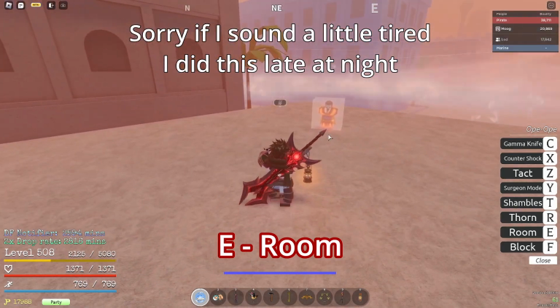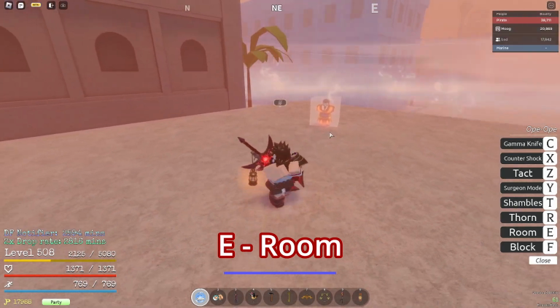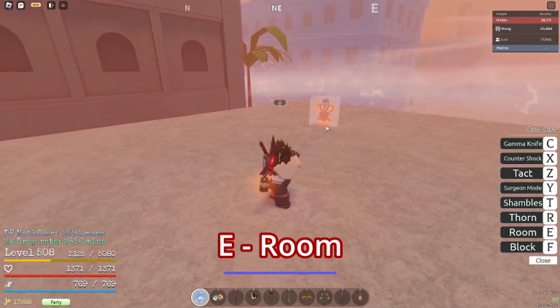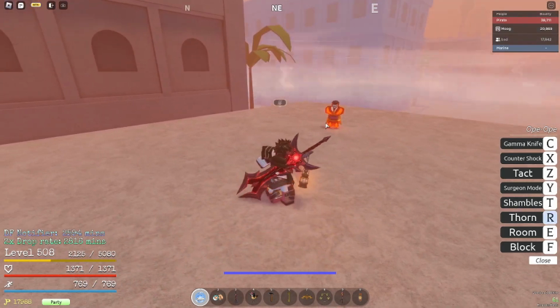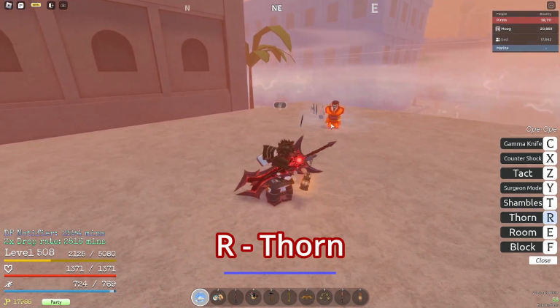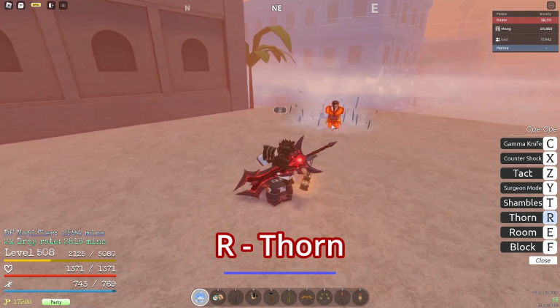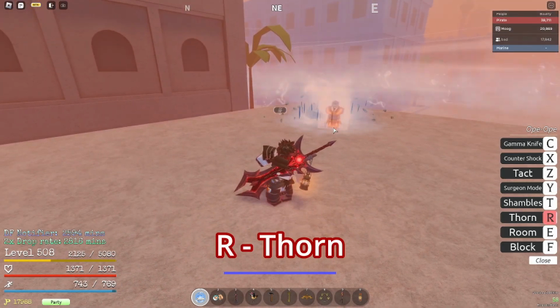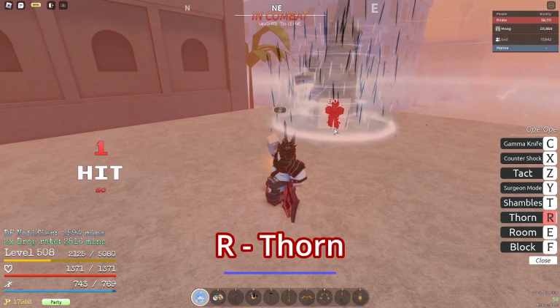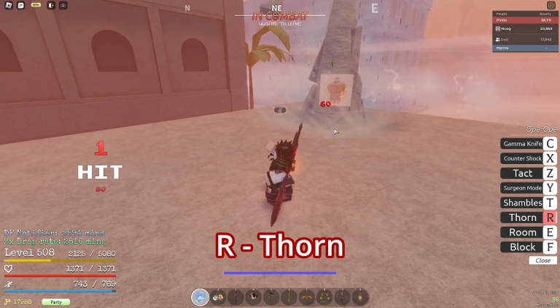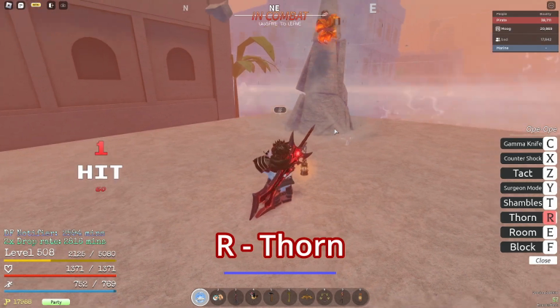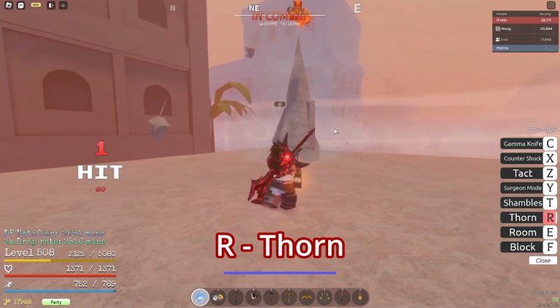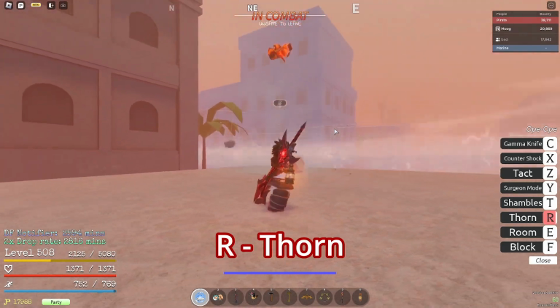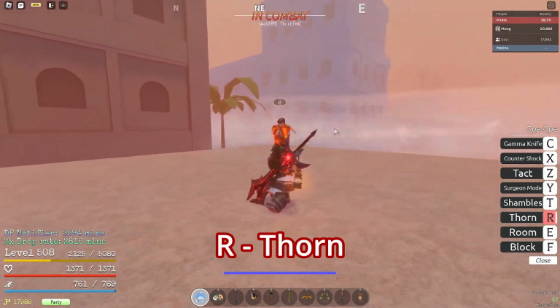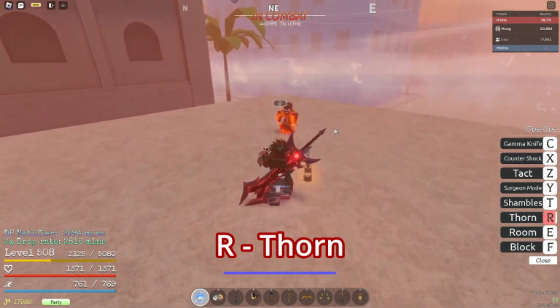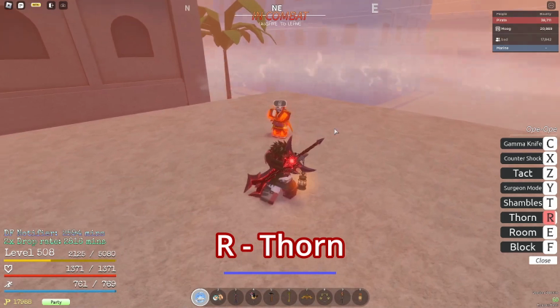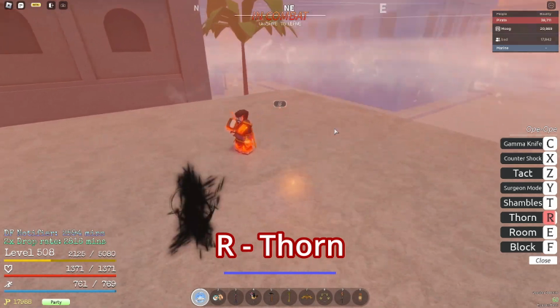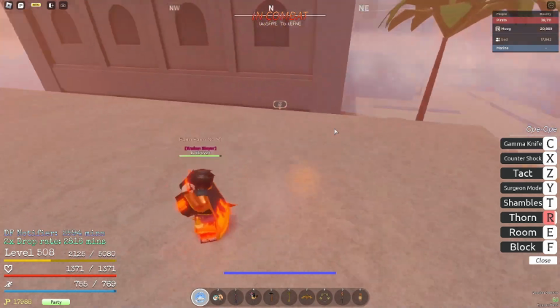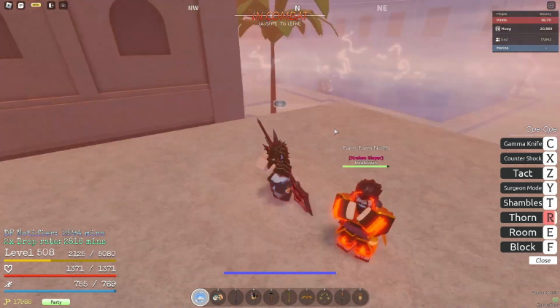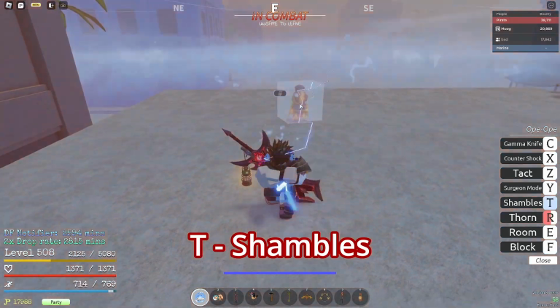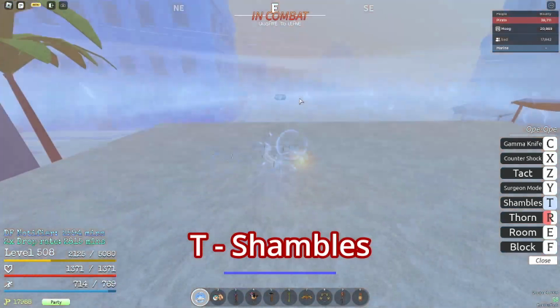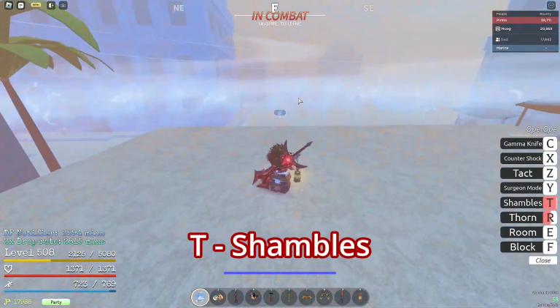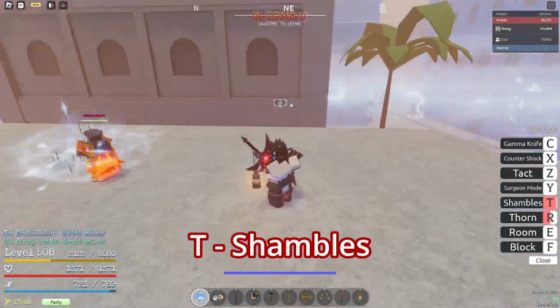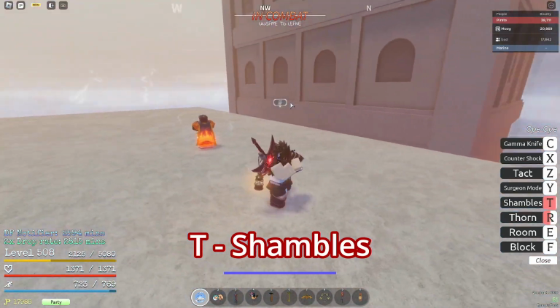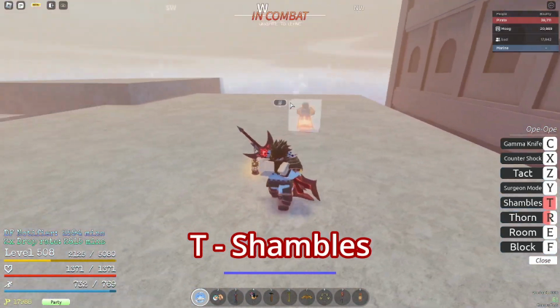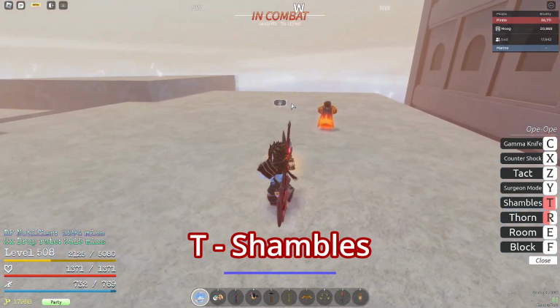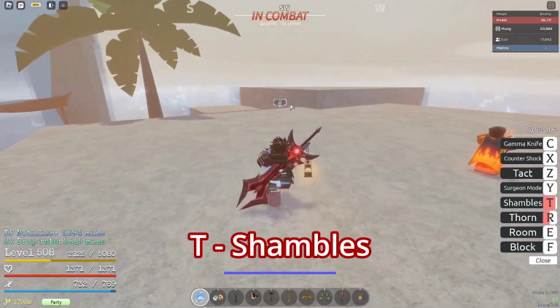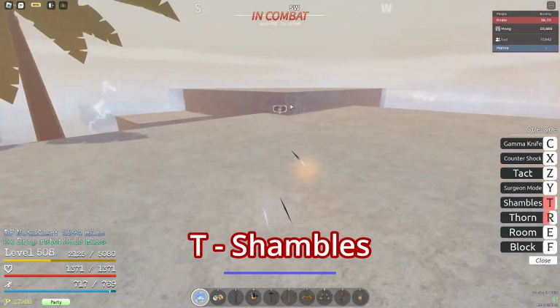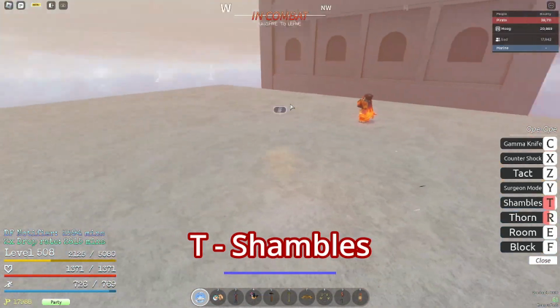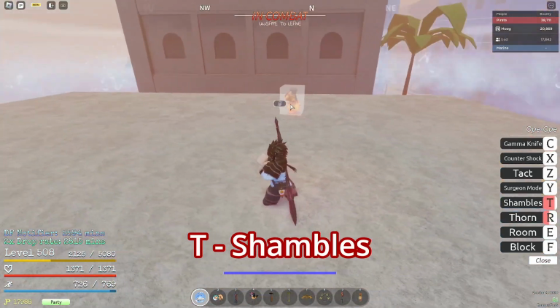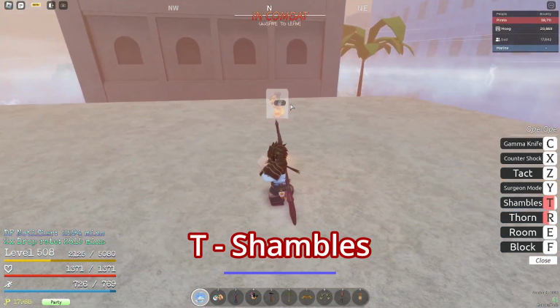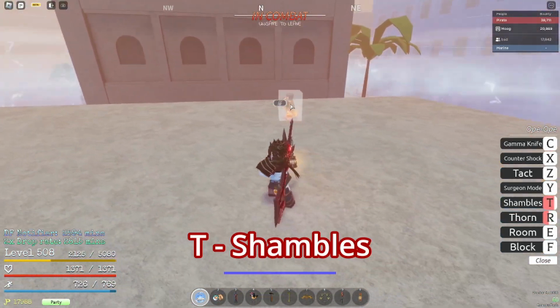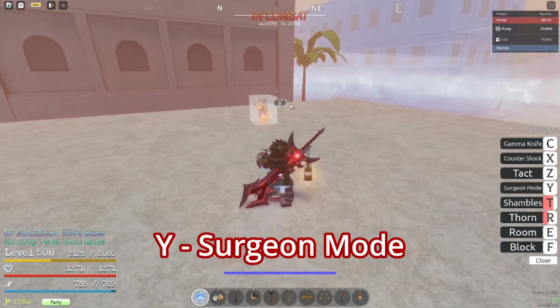So now I'm gonna do a quick showcase on Ope. First is Room, which you need to use for all your abilities except Counter Shock. Then we've got Thorn, which is pretty self-explanatory, and Shambles, which switches you and an opponent or object.